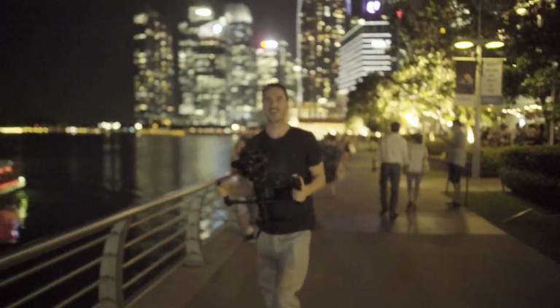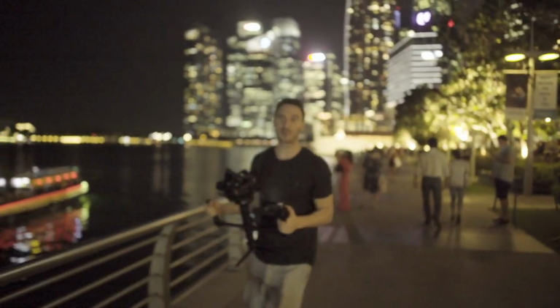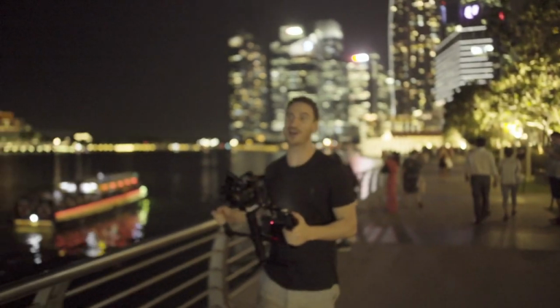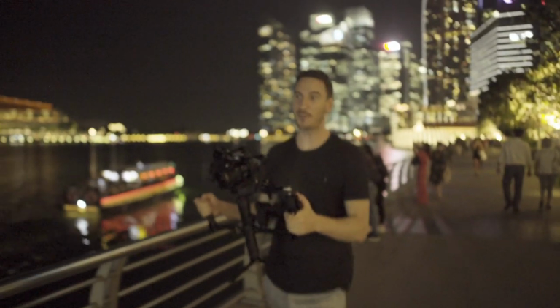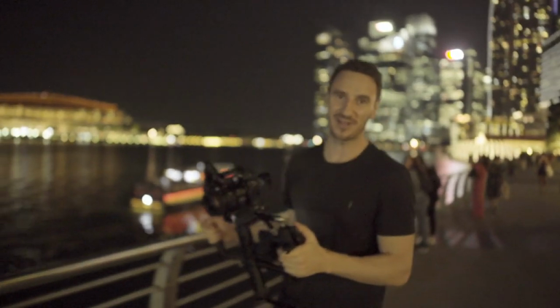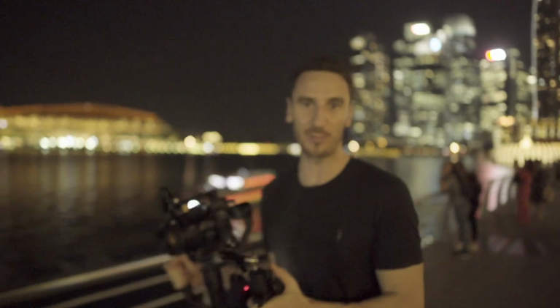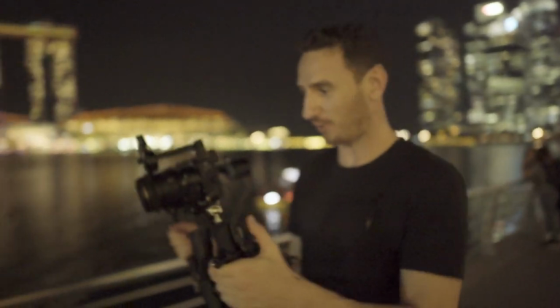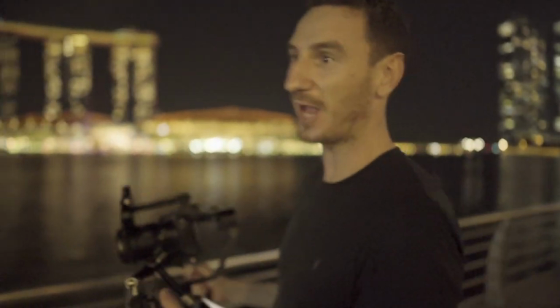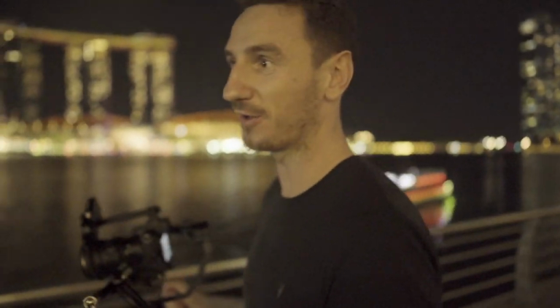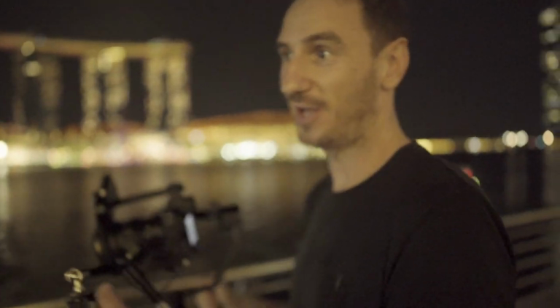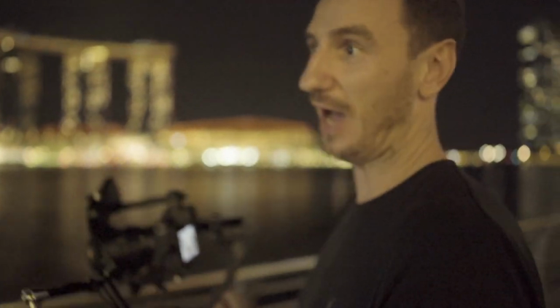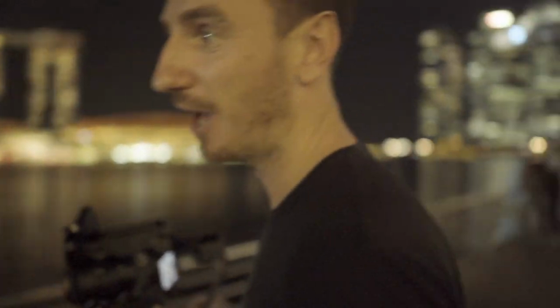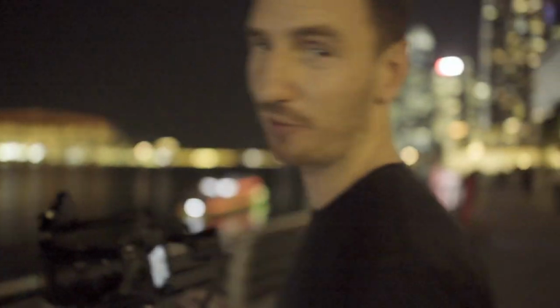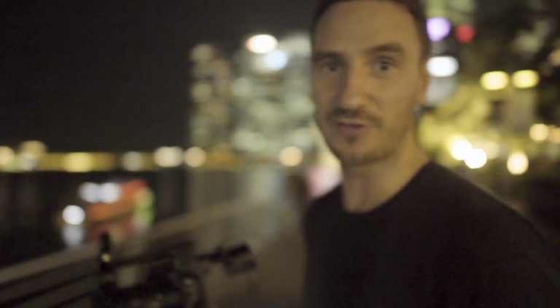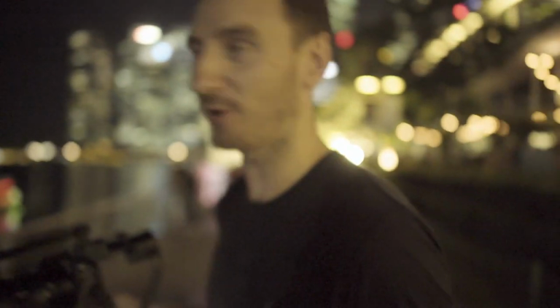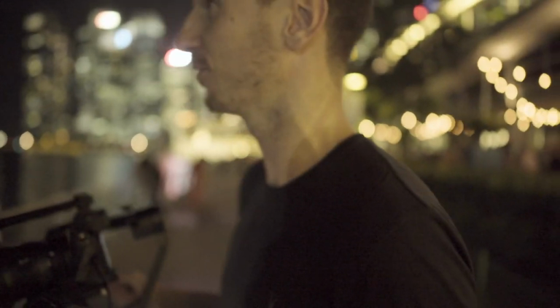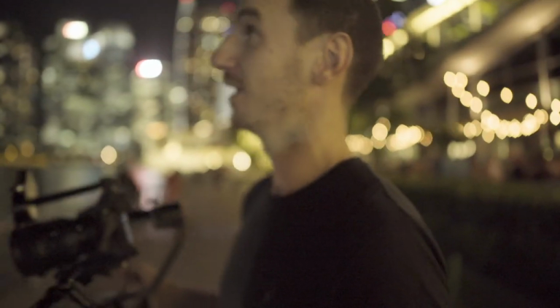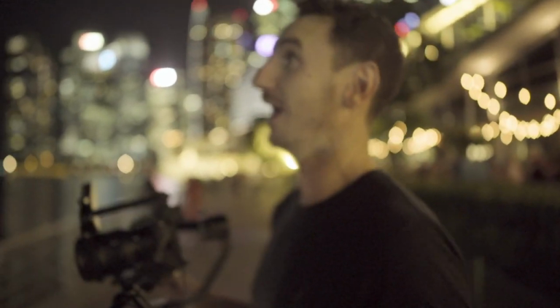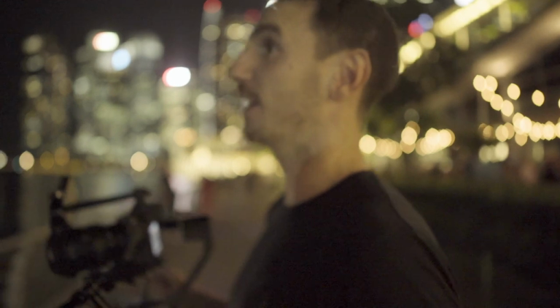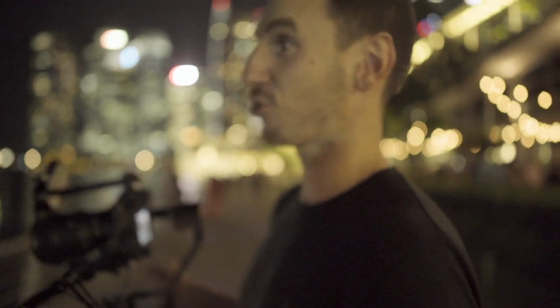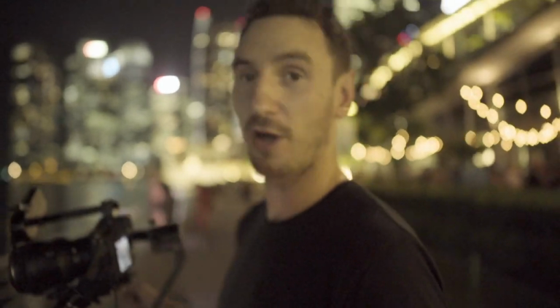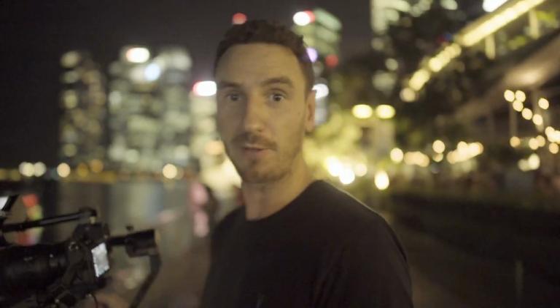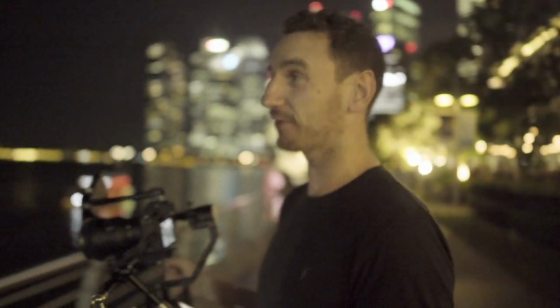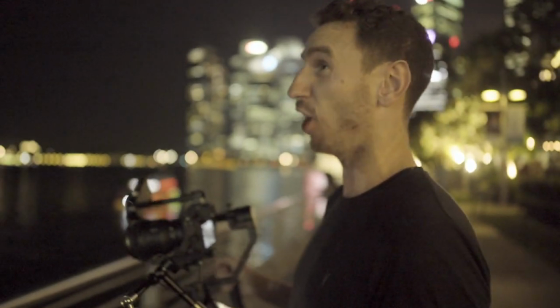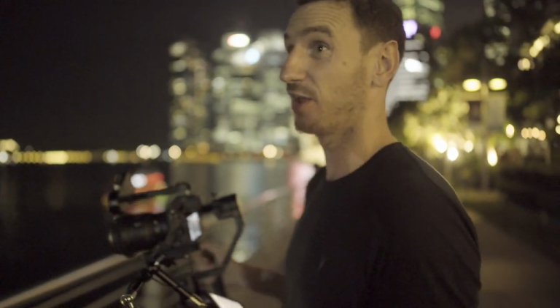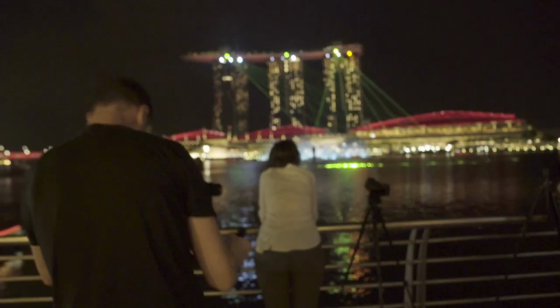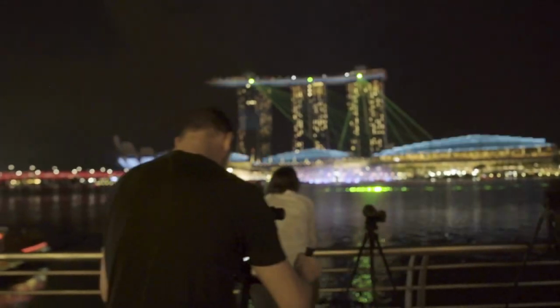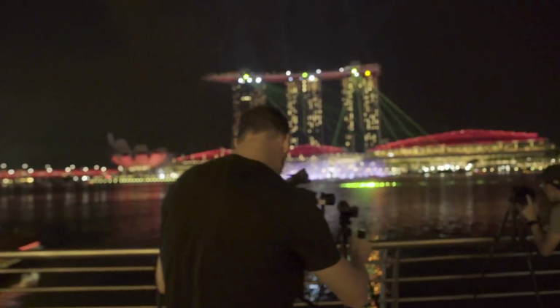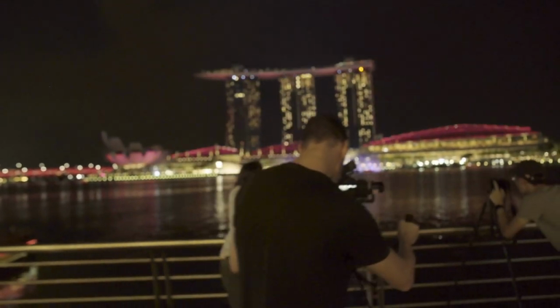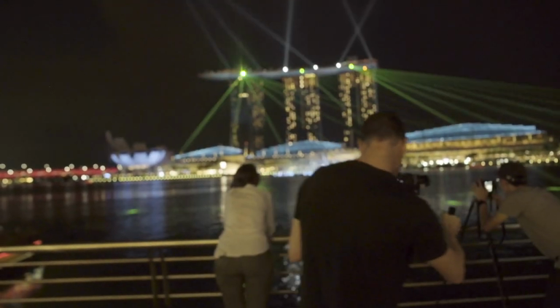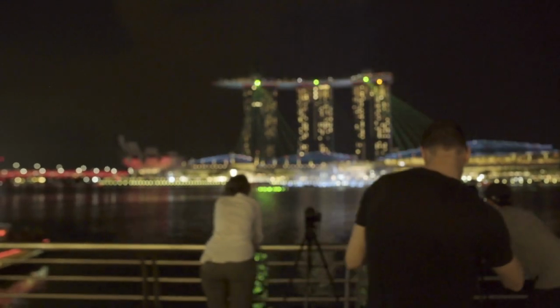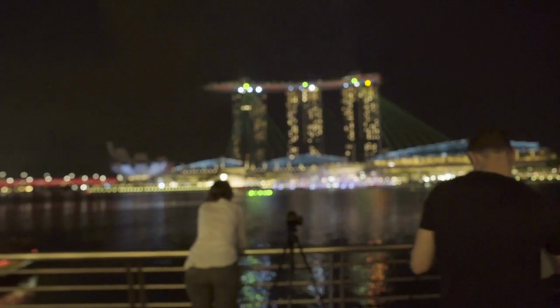We've got a time-lapse set up, we've got the stabiliser handheld, and we've got these two taking photos. The laser show across the bay is going to last for about five minutes — so no pressure.